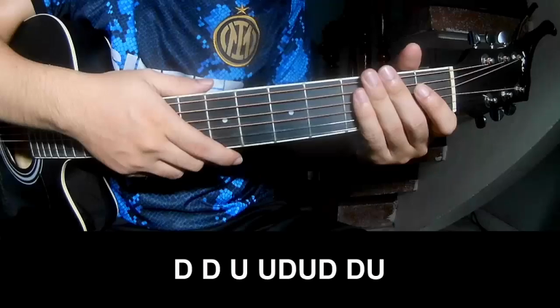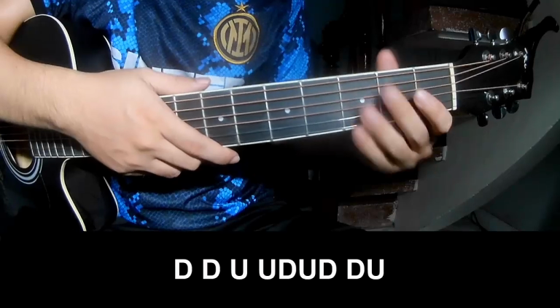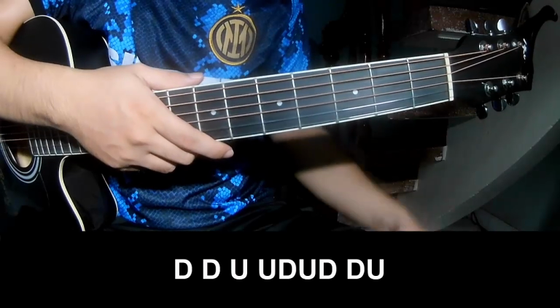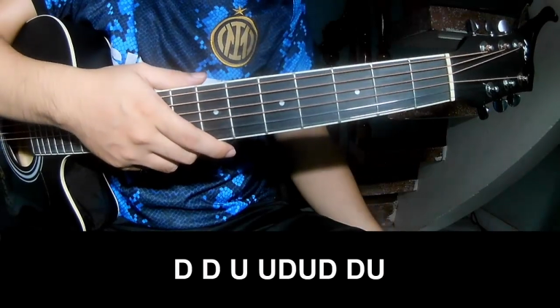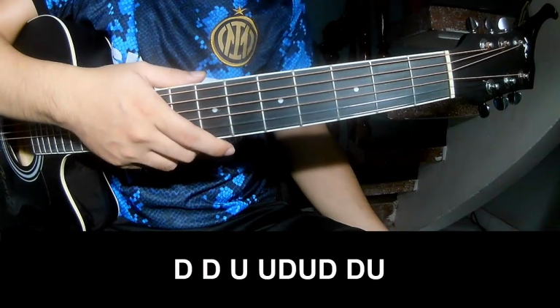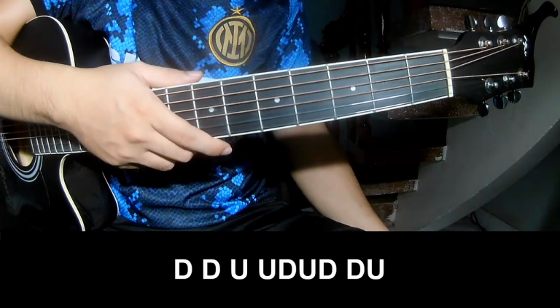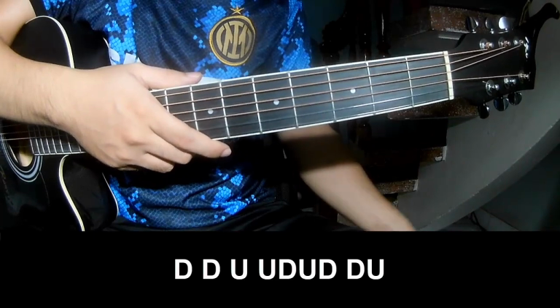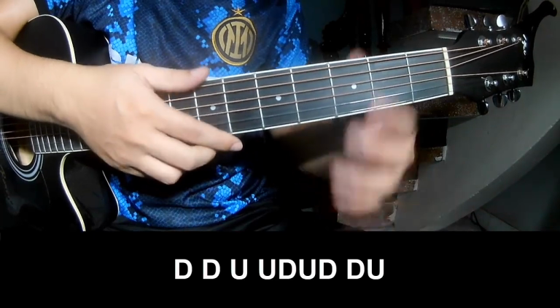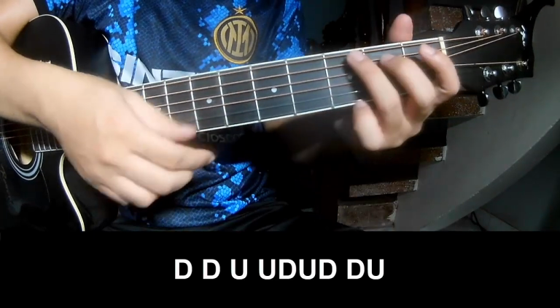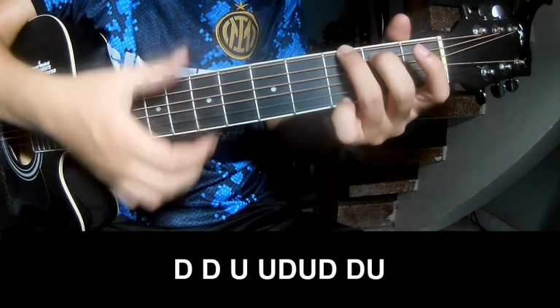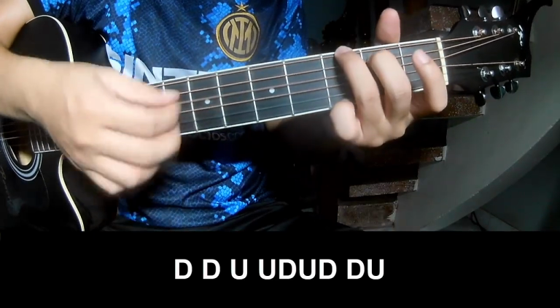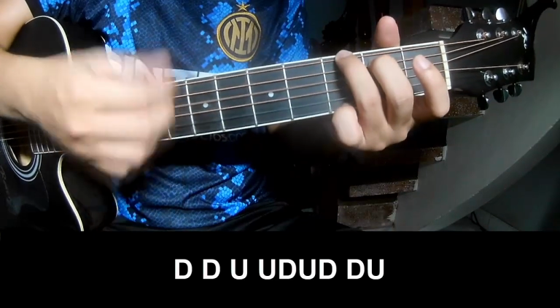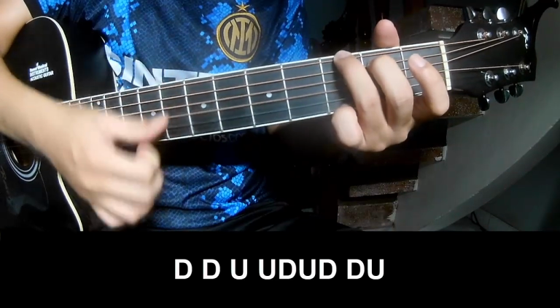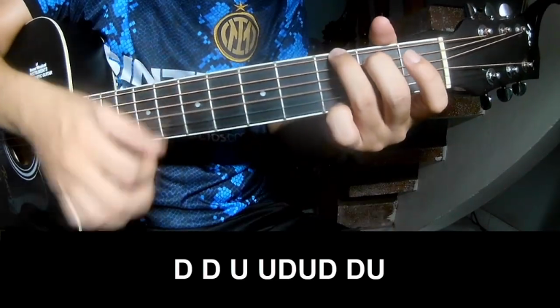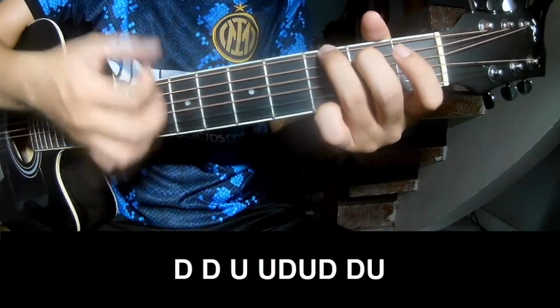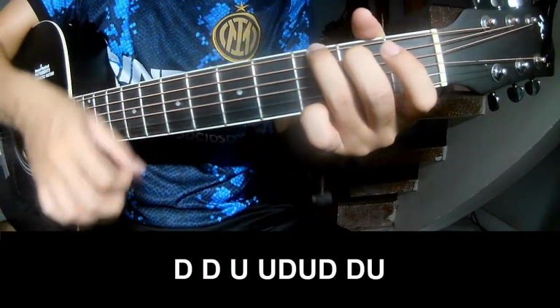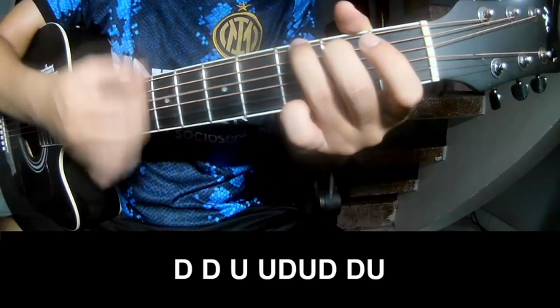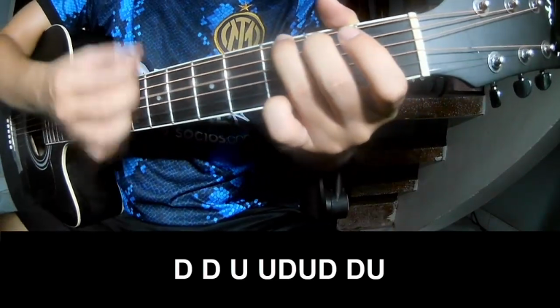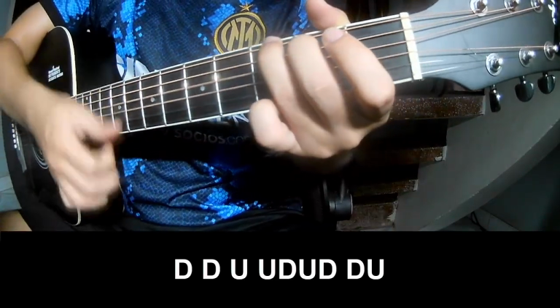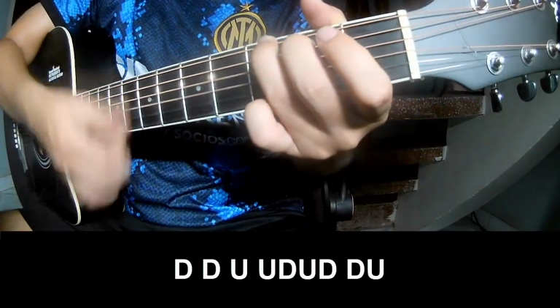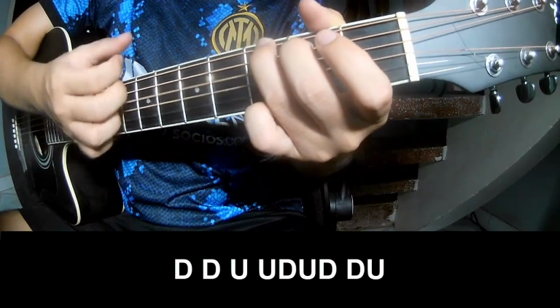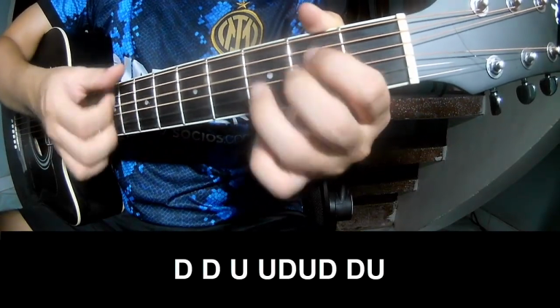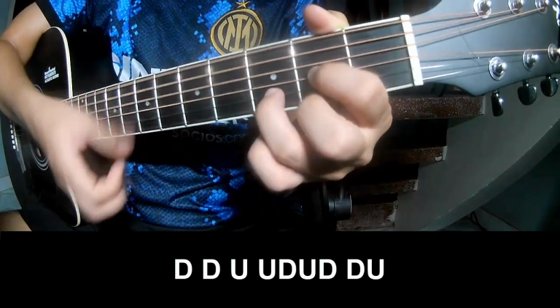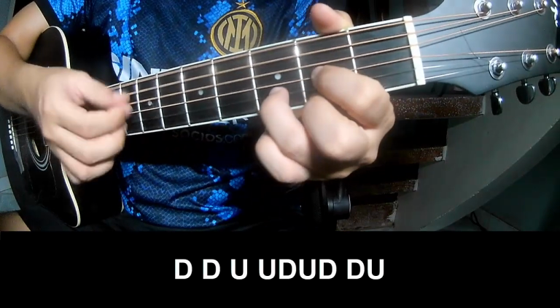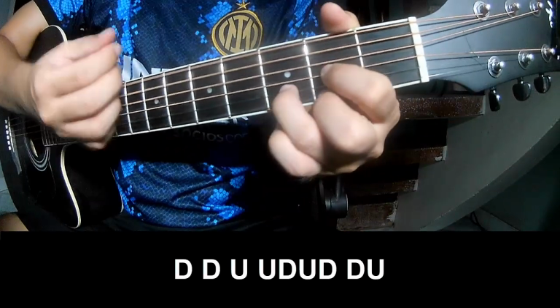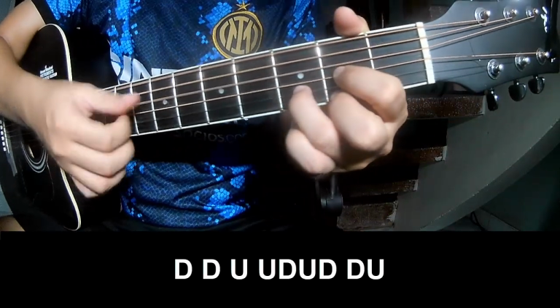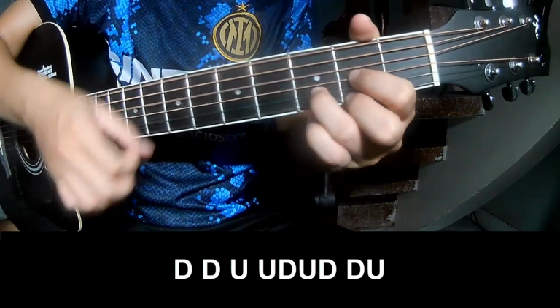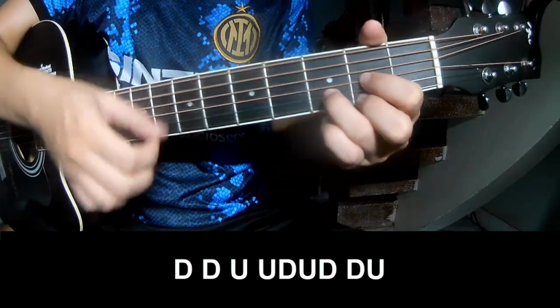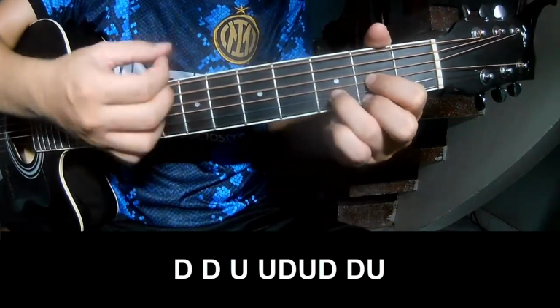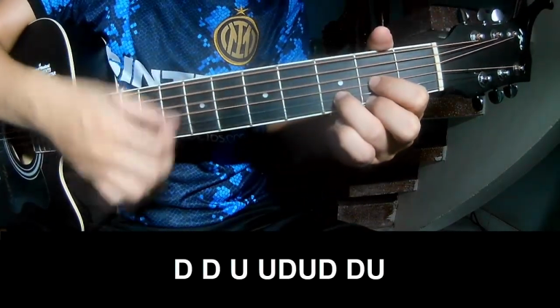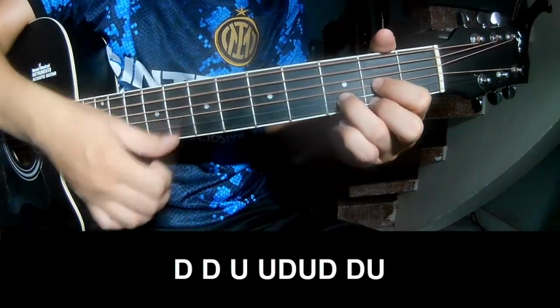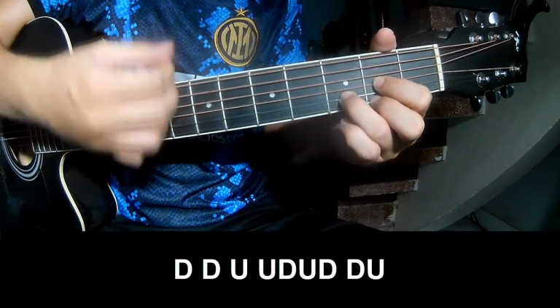For the chorus and post-chorus, the strumming pattern is: Down, Down, Up, Up, Down, Up, Down, Down, Up, Down, Down, Up, Down.